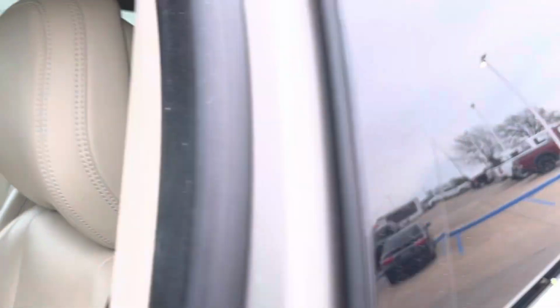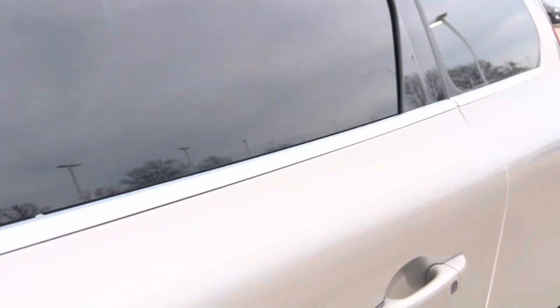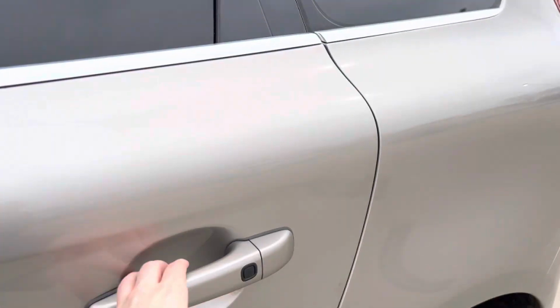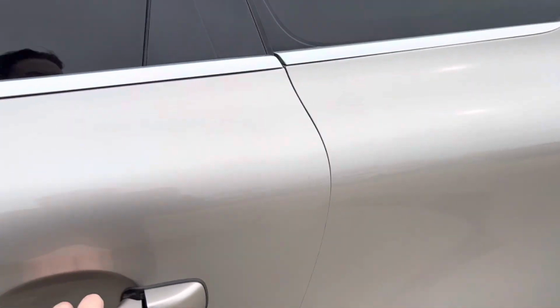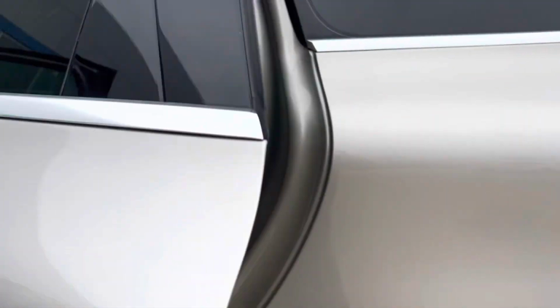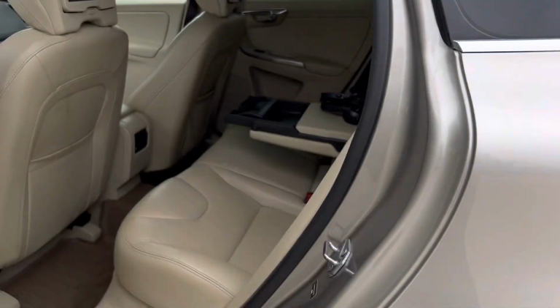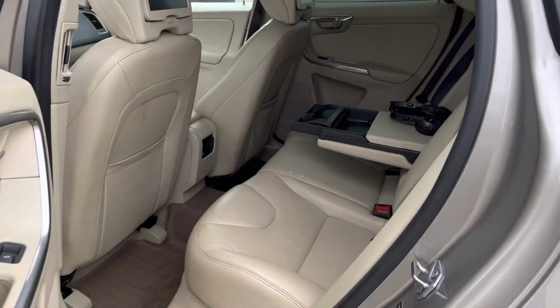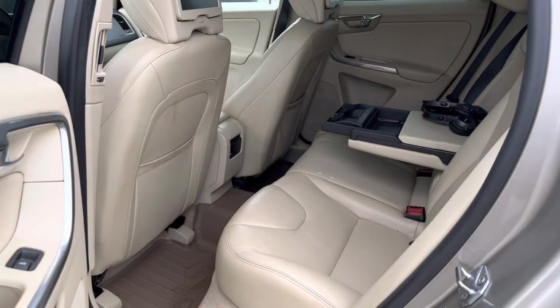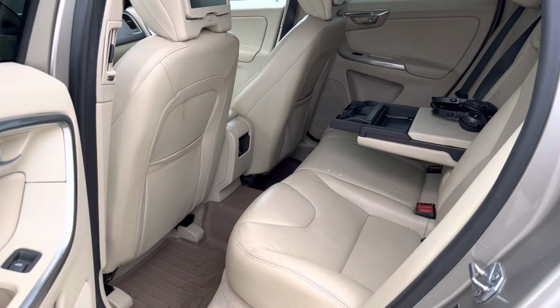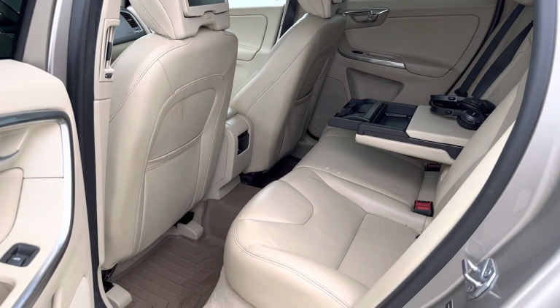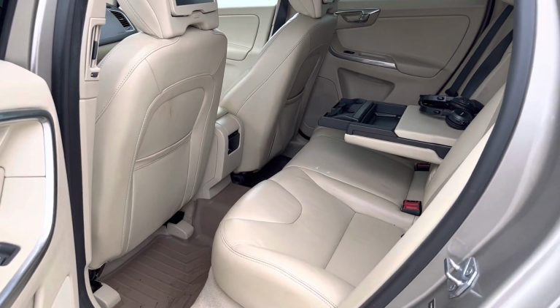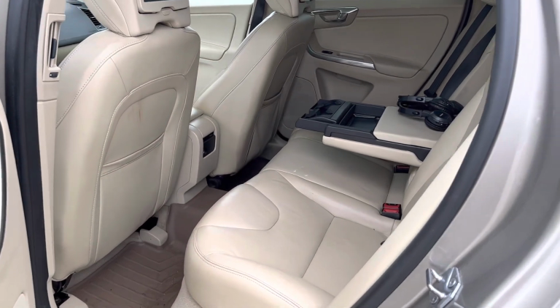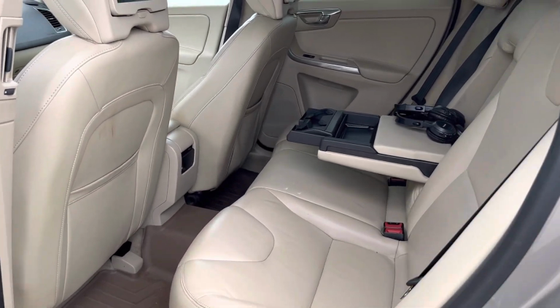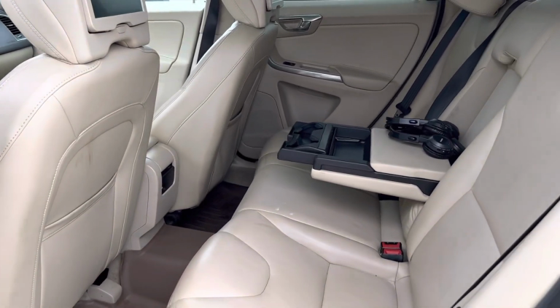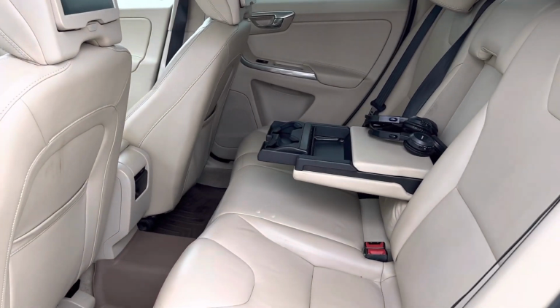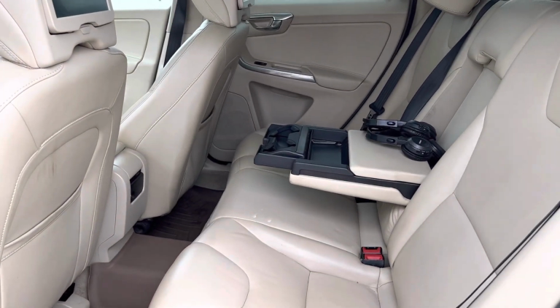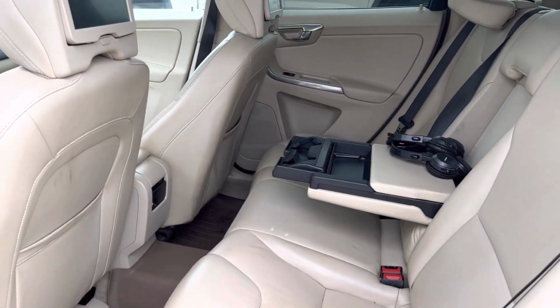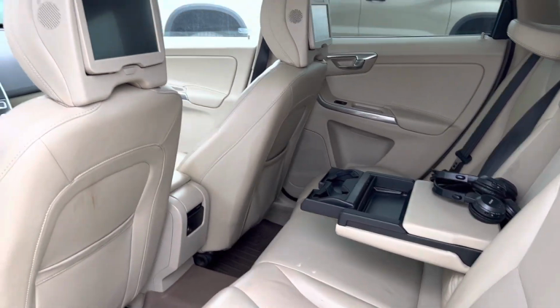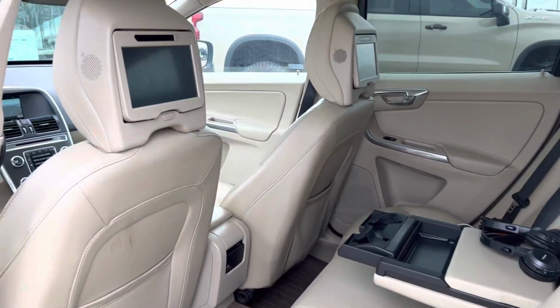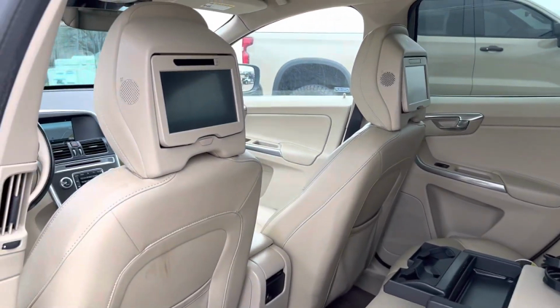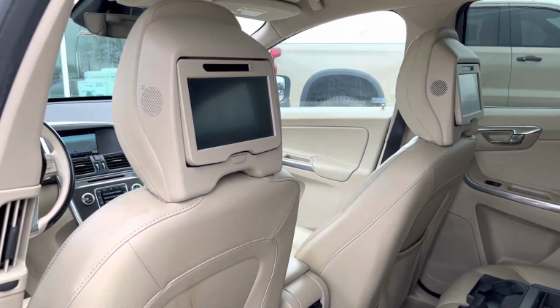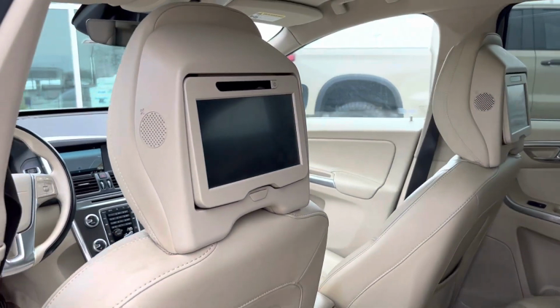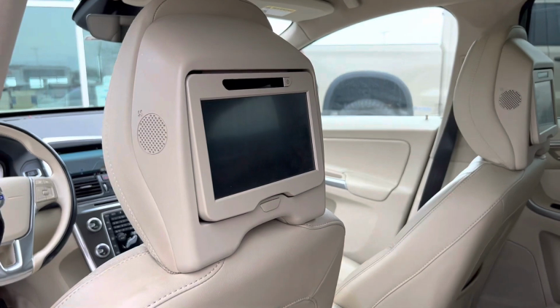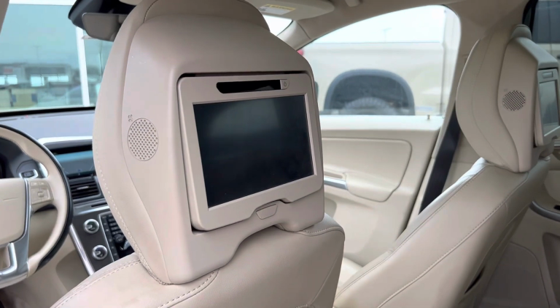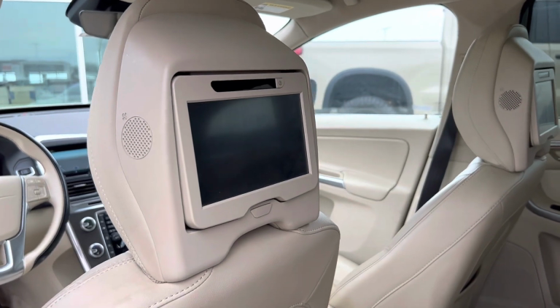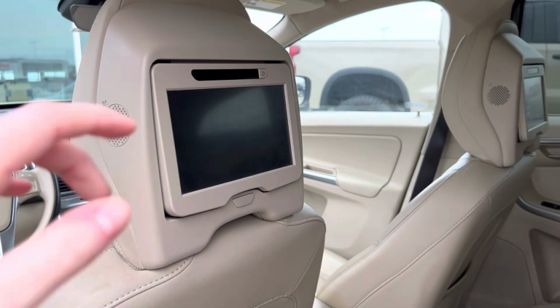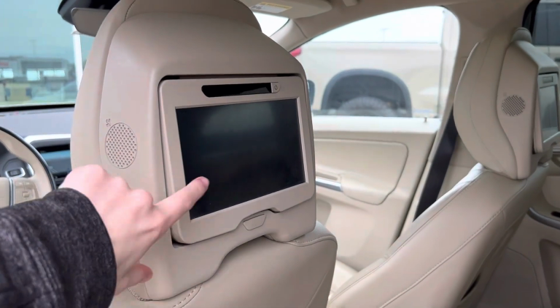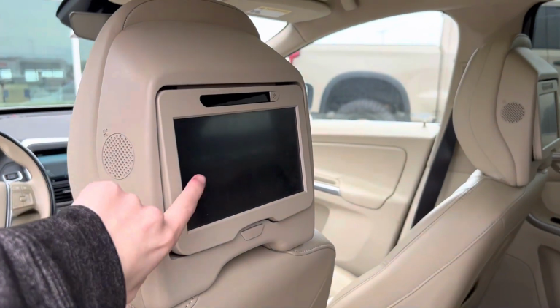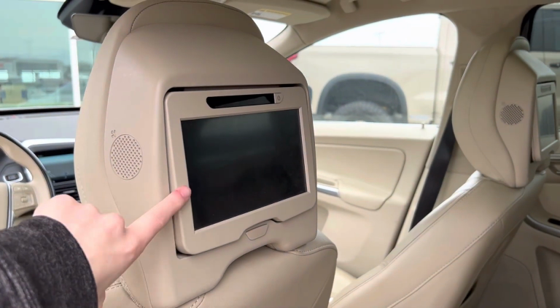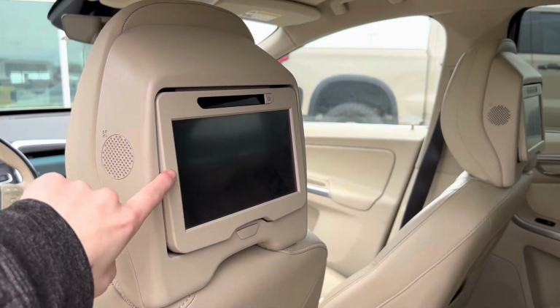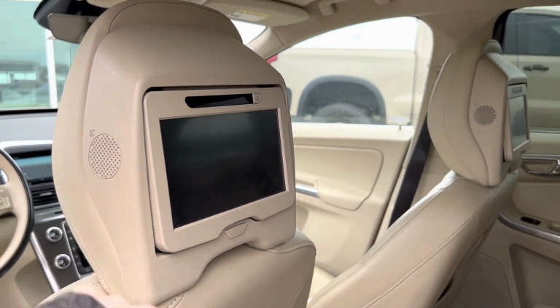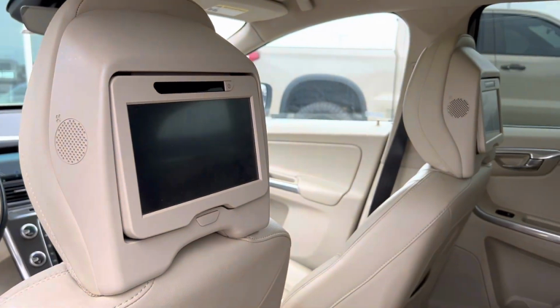And then coming into the back, you're going to have great space back here. It can still fit three people. You also have entertainment in the back seats.